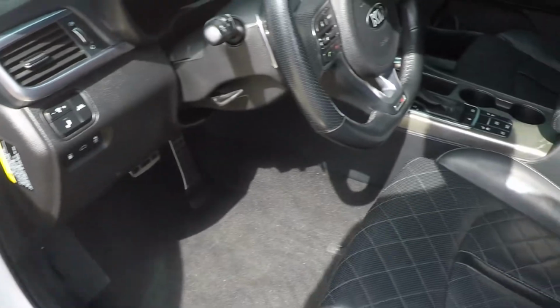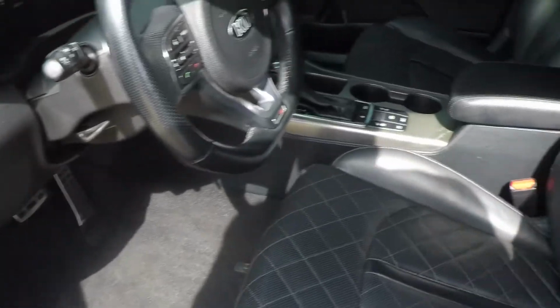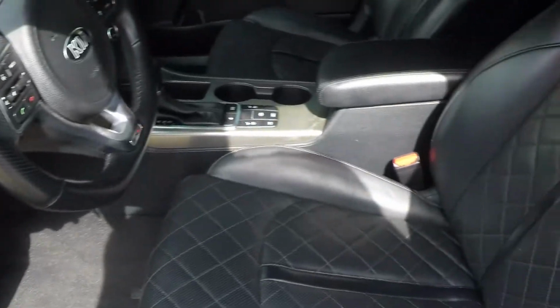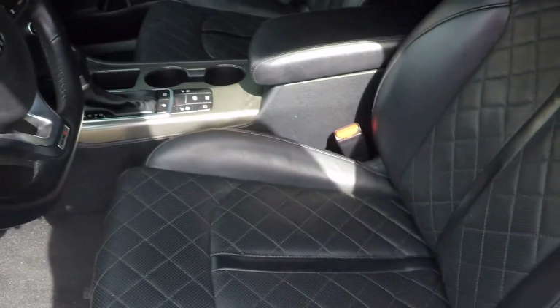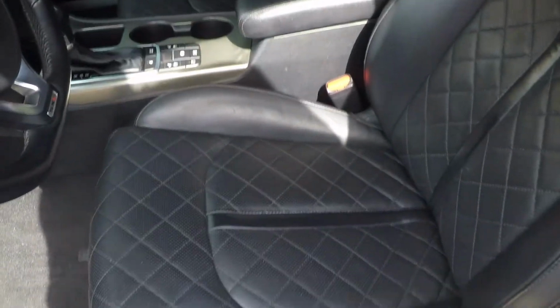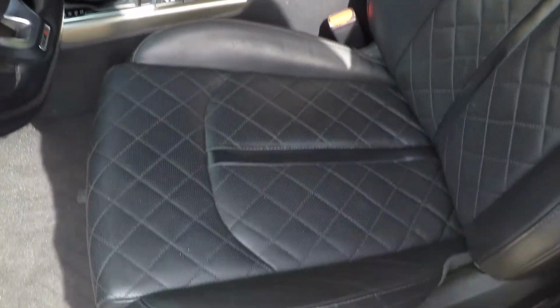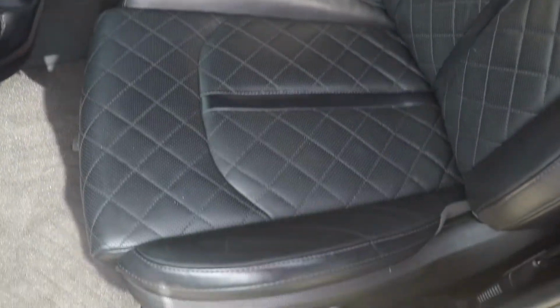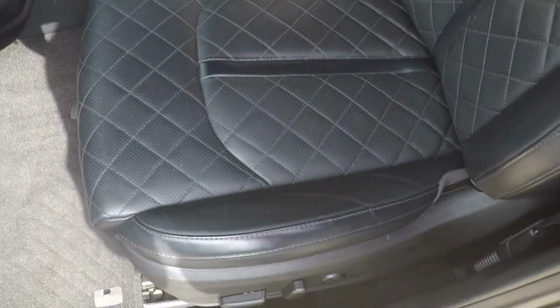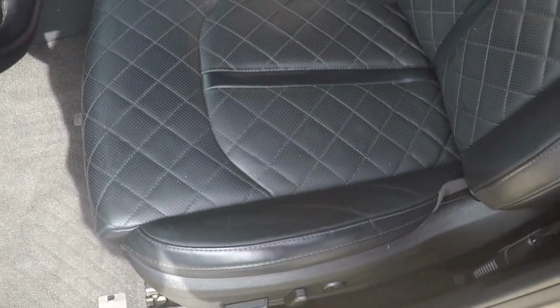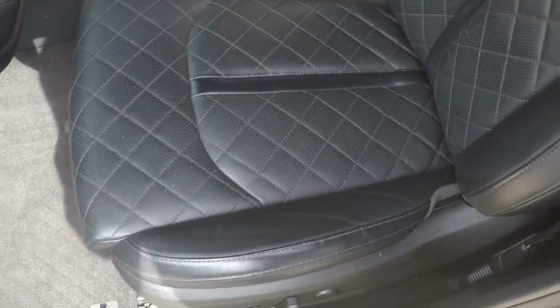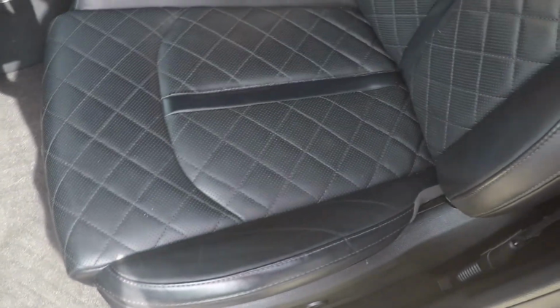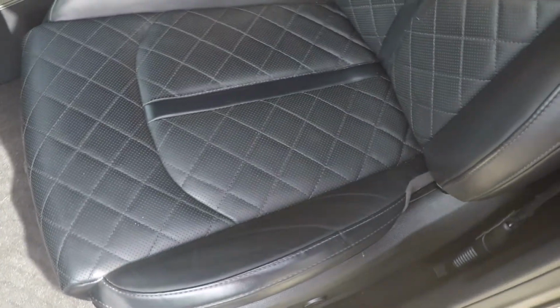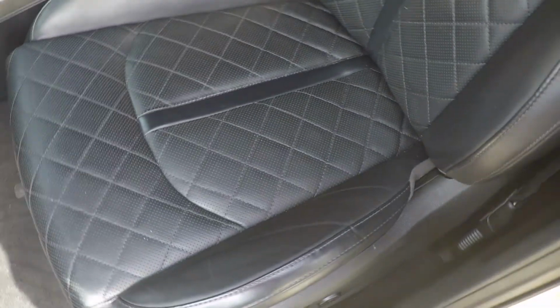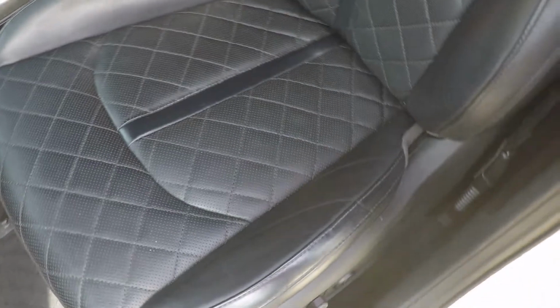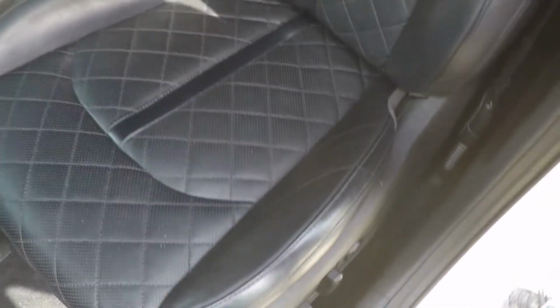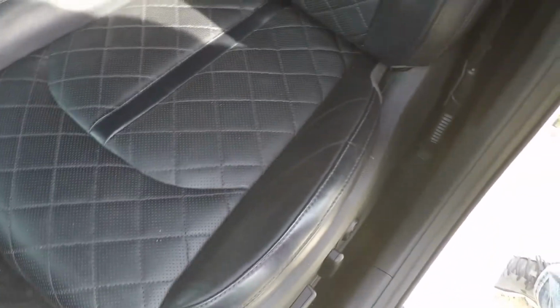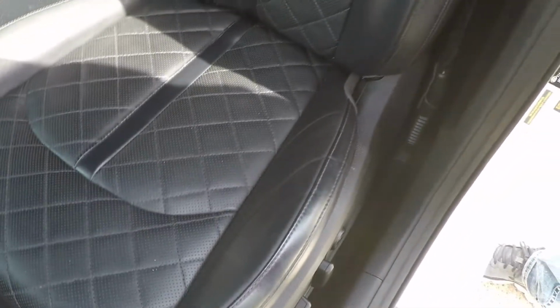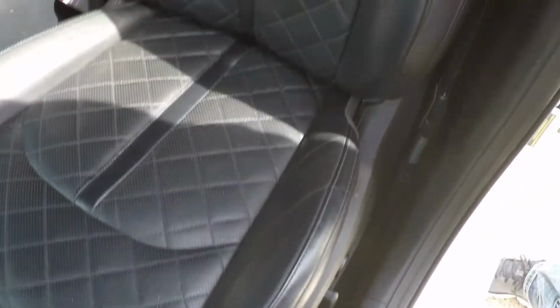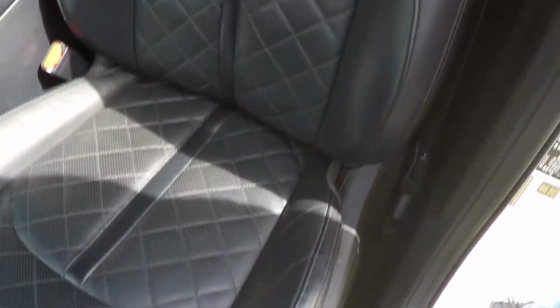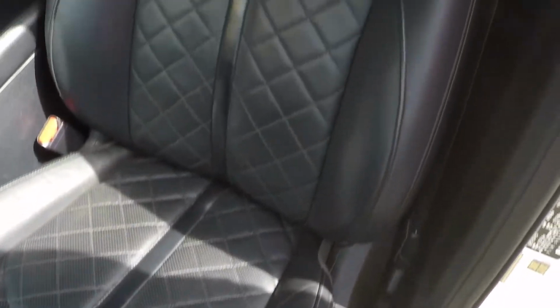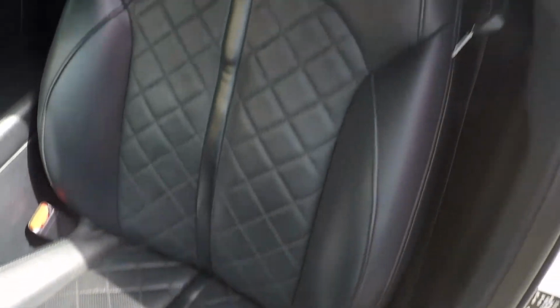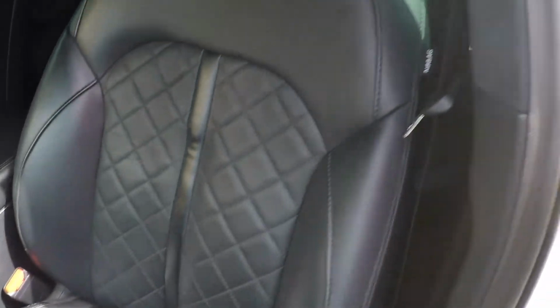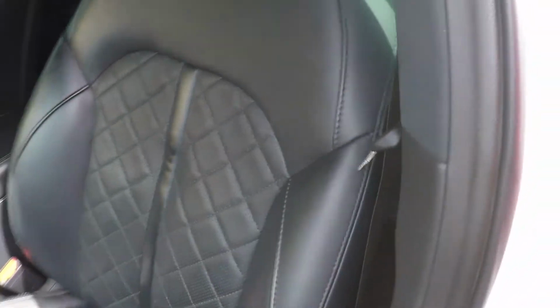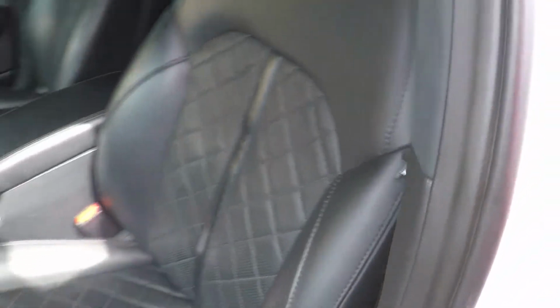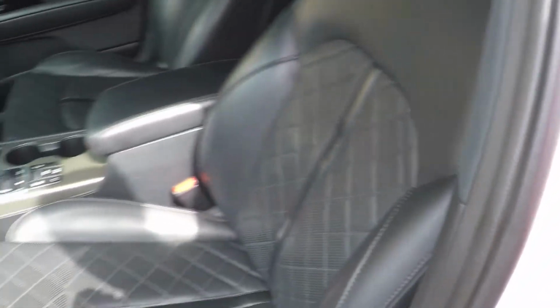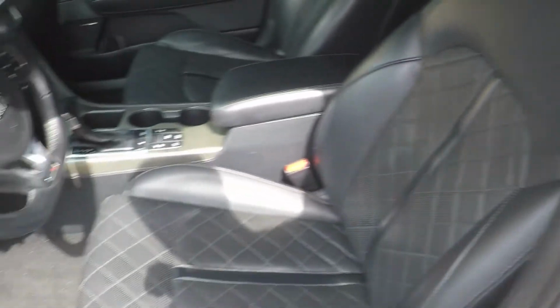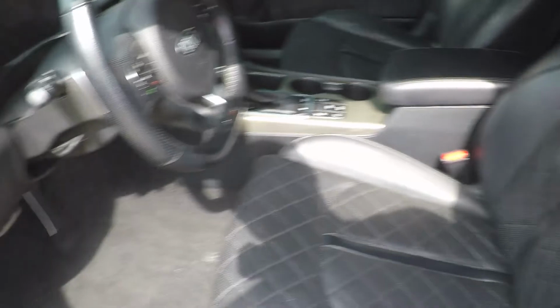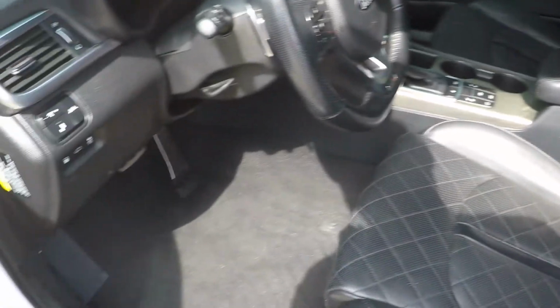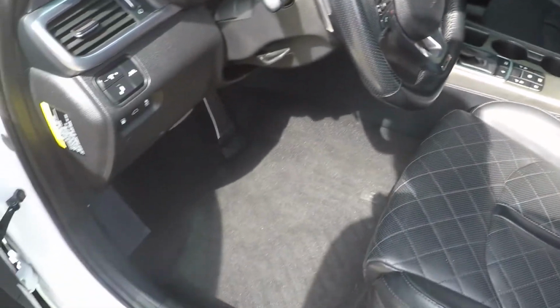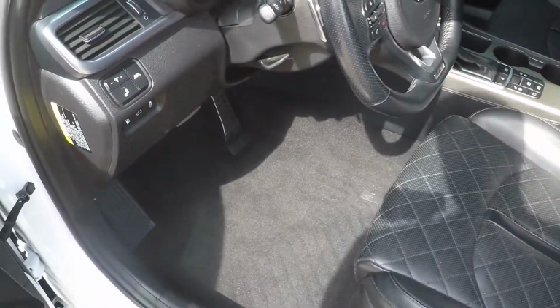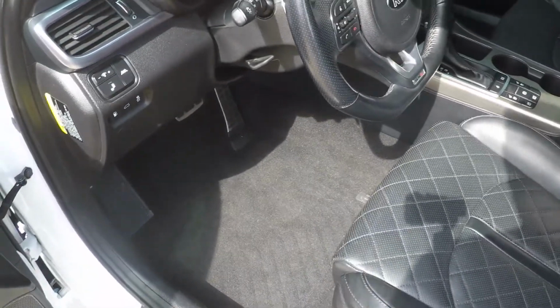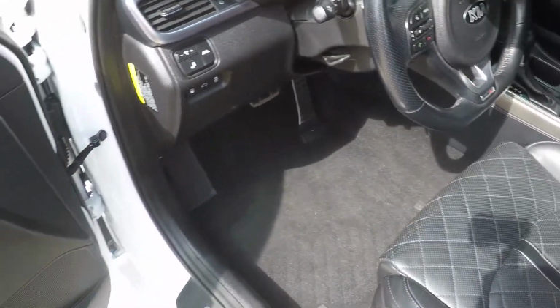It's got the upgraded quilted leather seats, they're heated and cooled, in excellent condition with no sign of excessive wear. It's got clean carpets and a new set of floor mats coming.